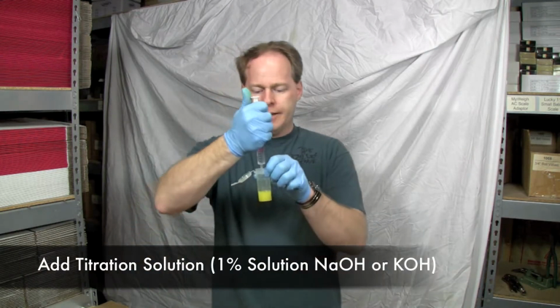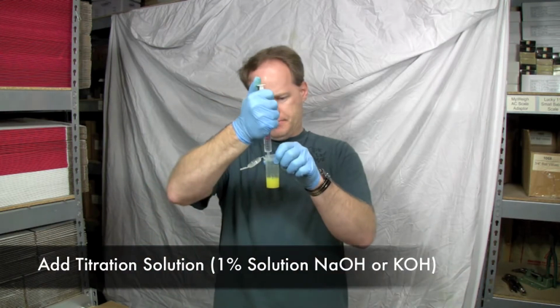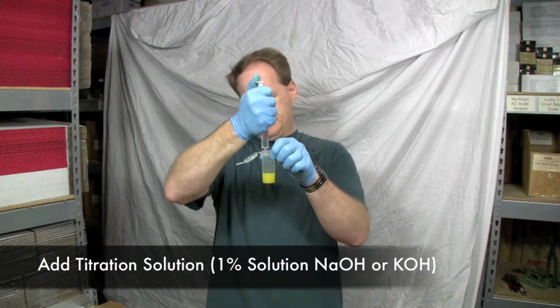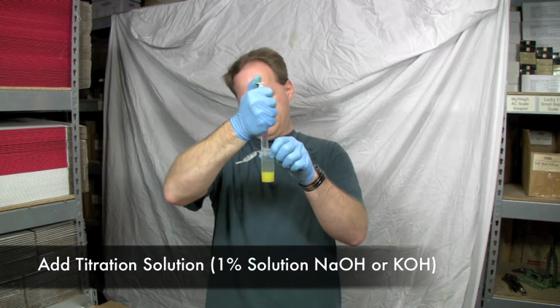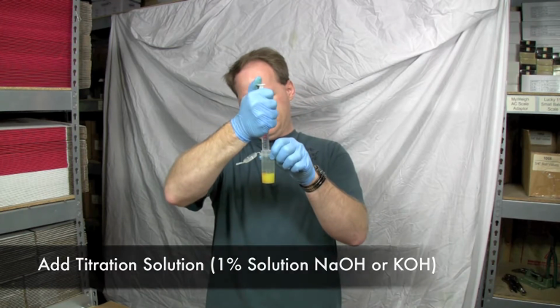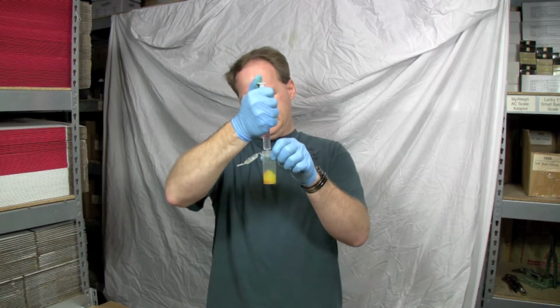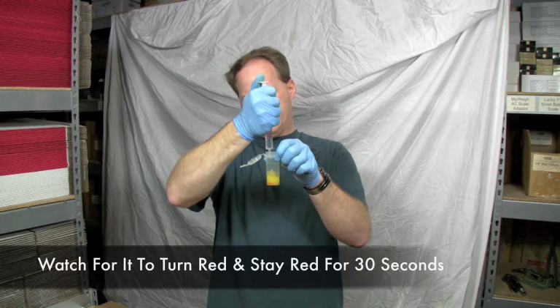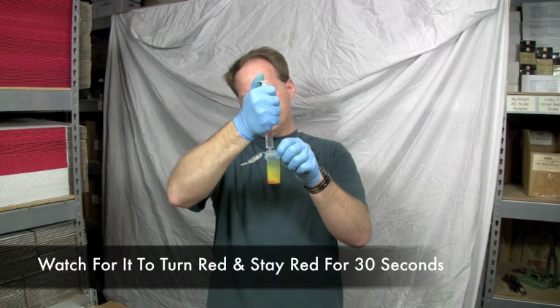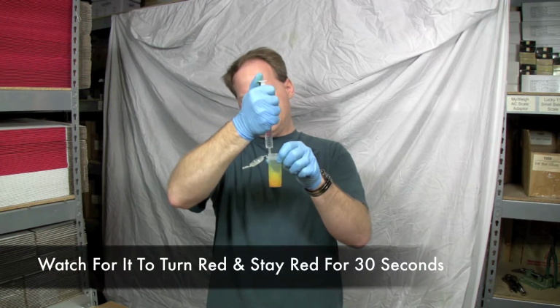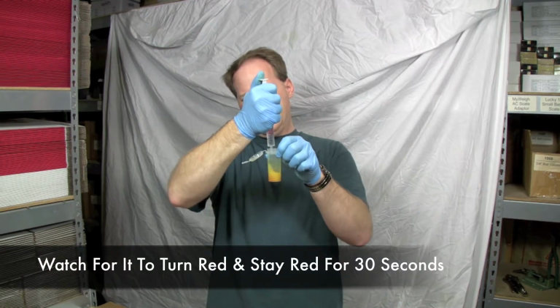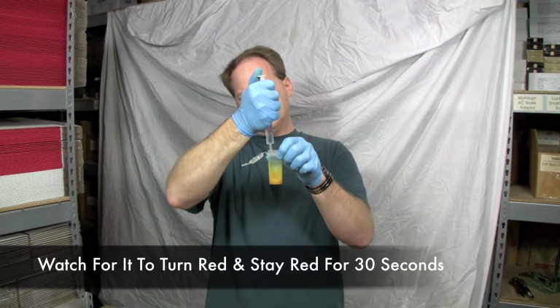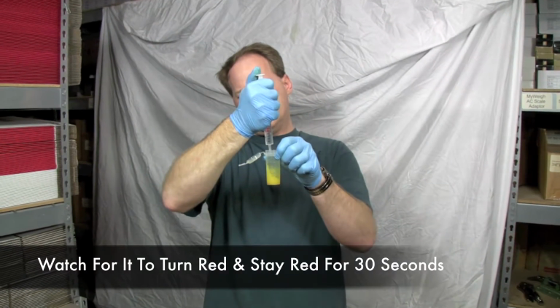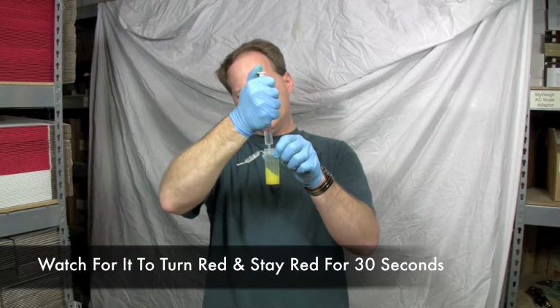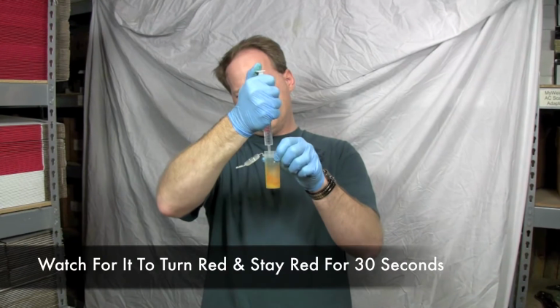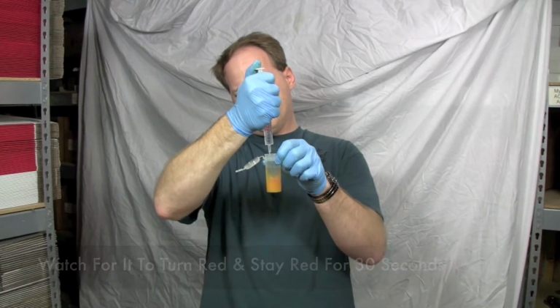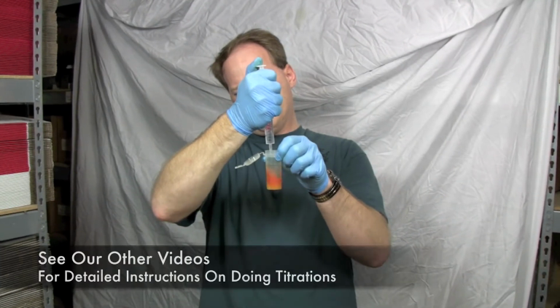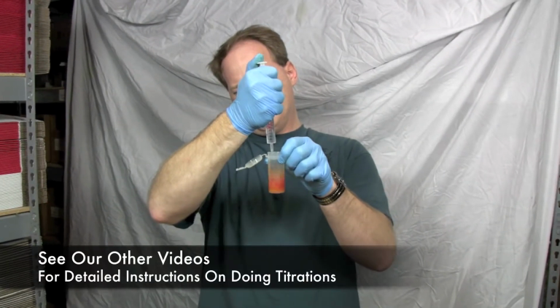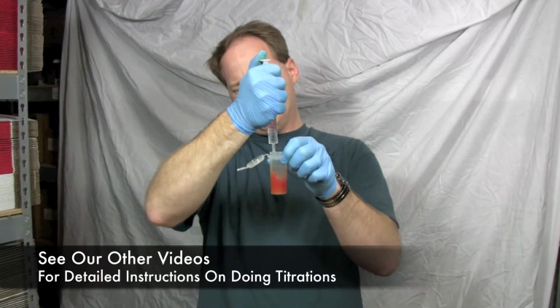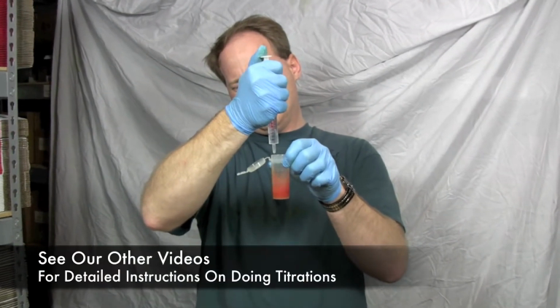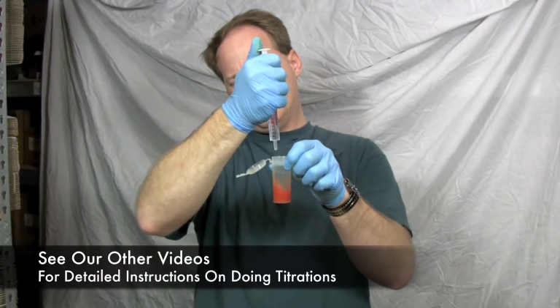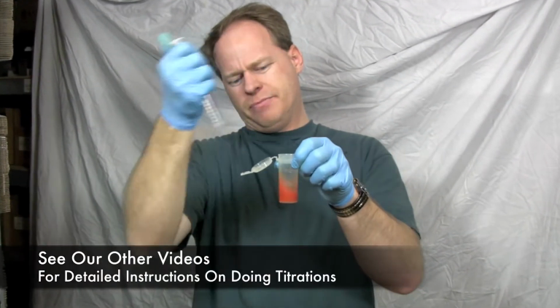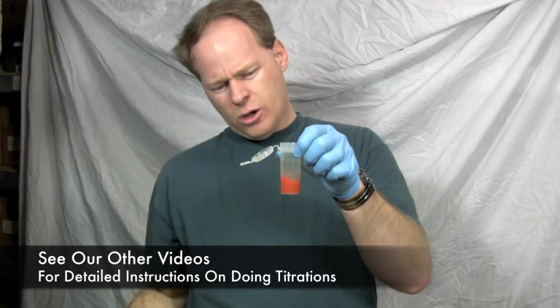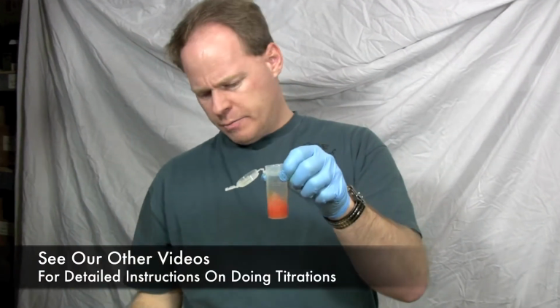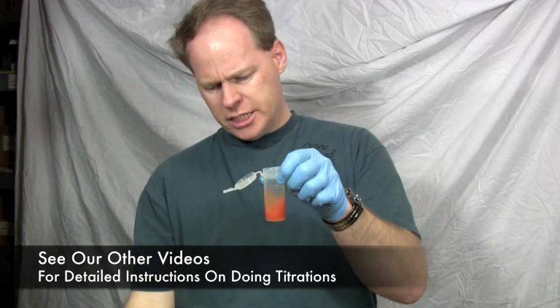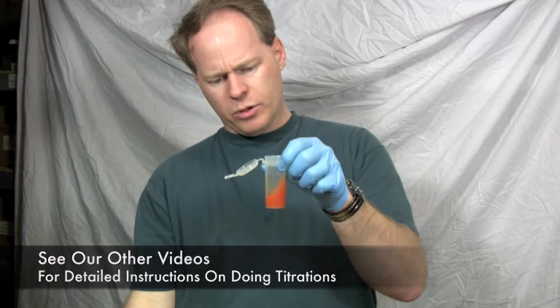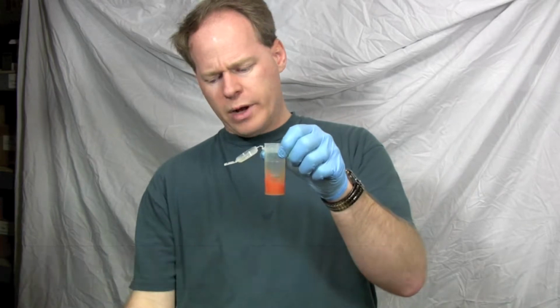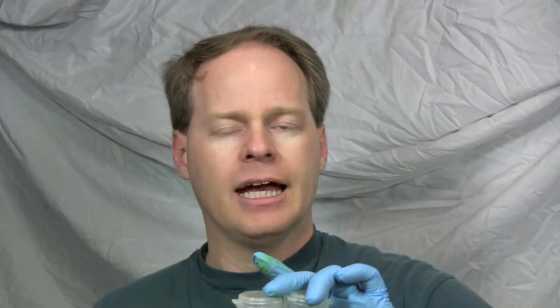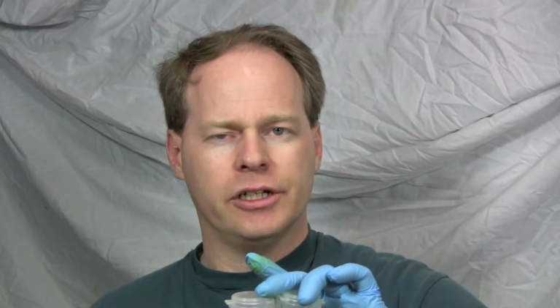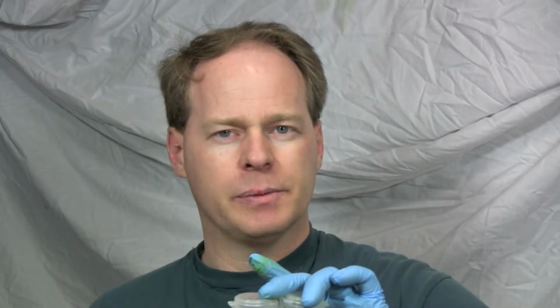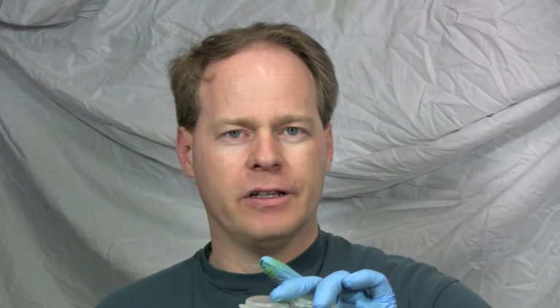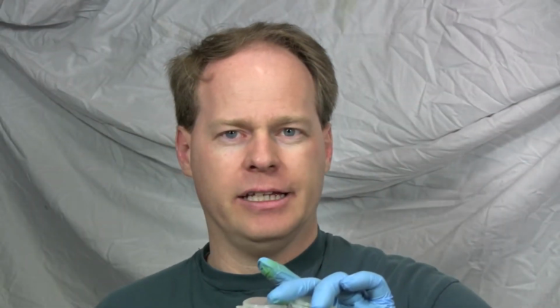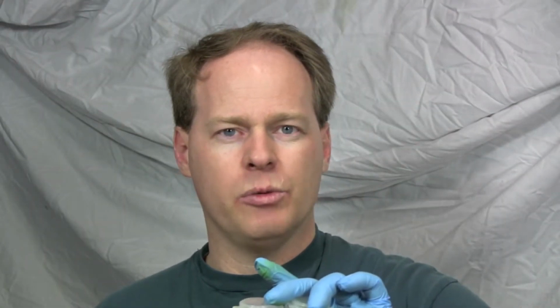Let's titrate. See it go to that red color? It looks very similar to what we did earlier, only on a much, much deeper red. I just want to show you the difference between phenolphthalein and turmeric.